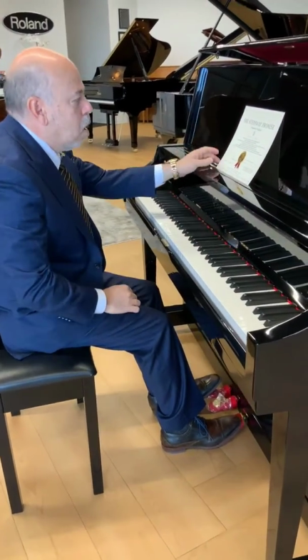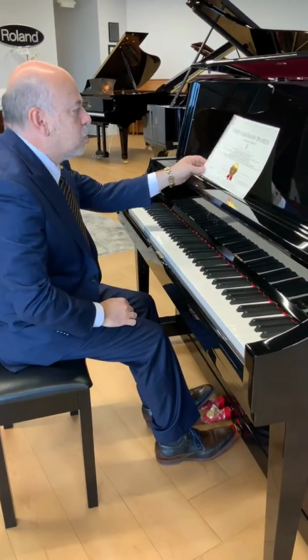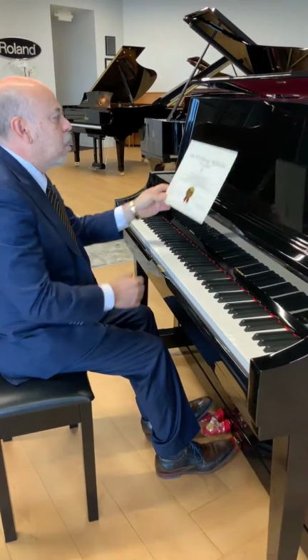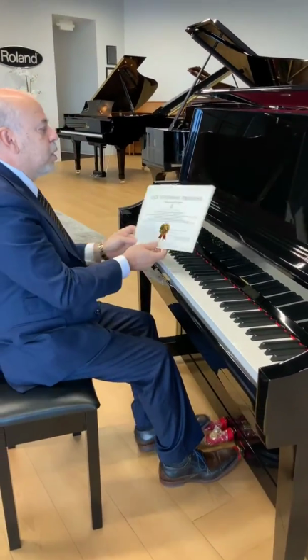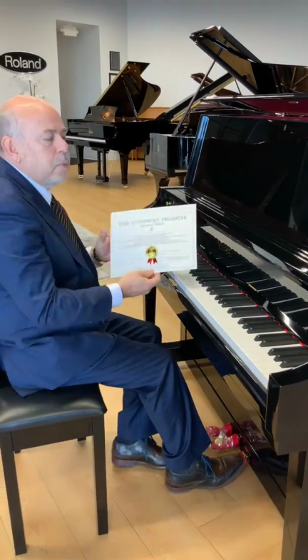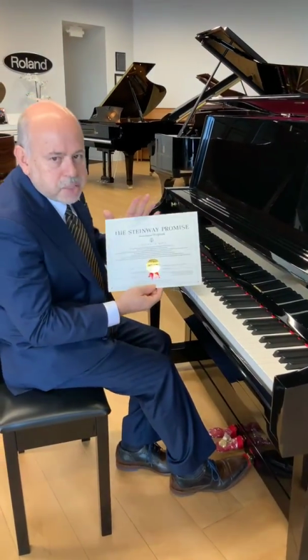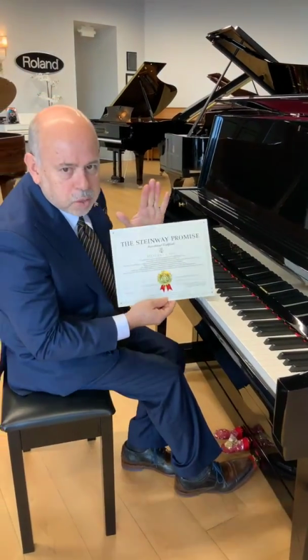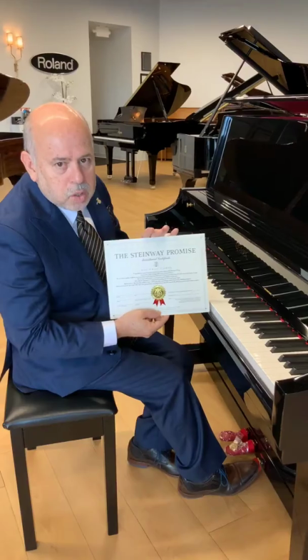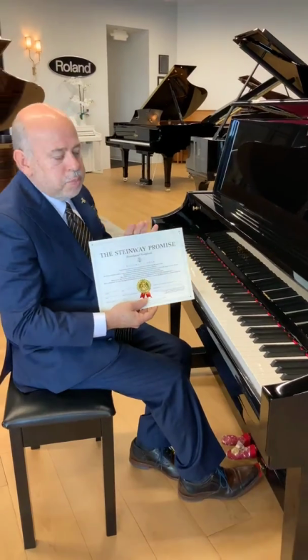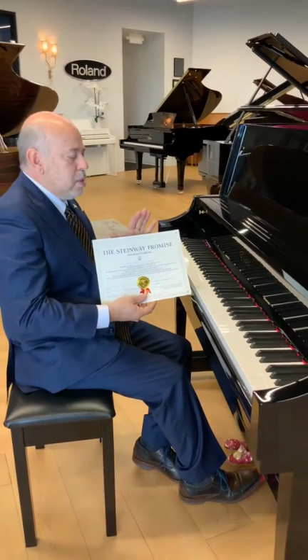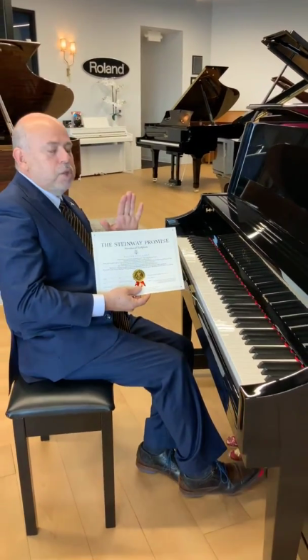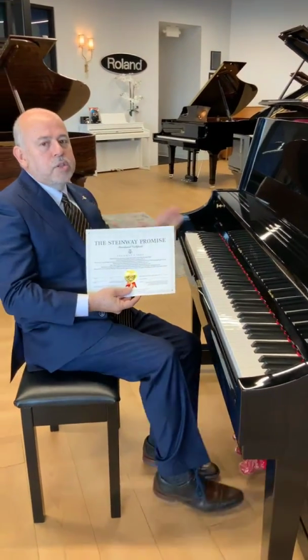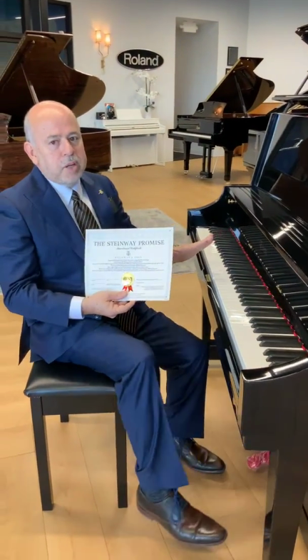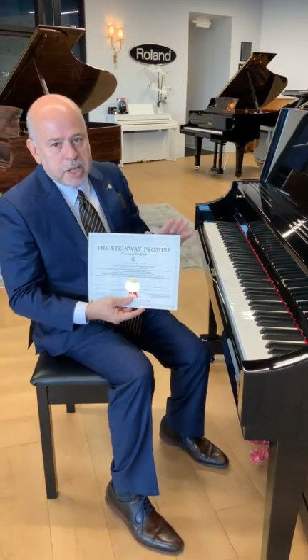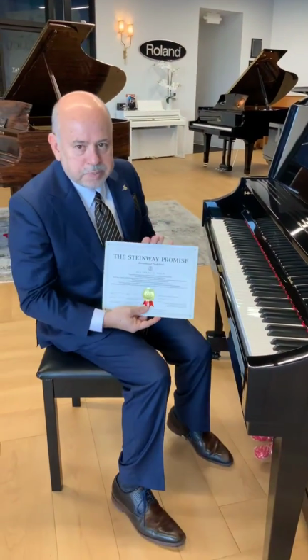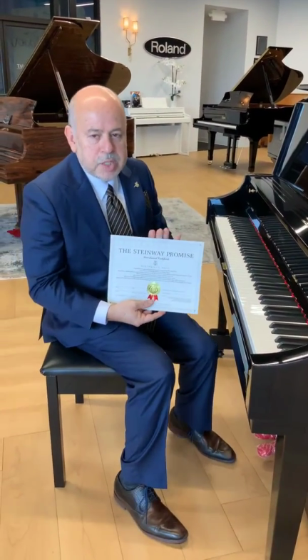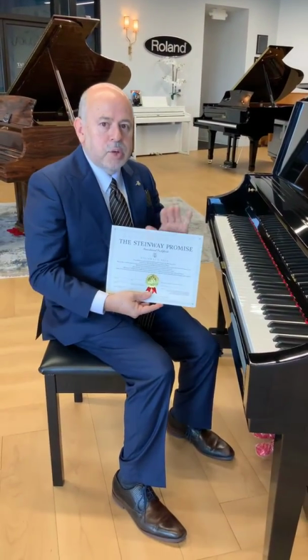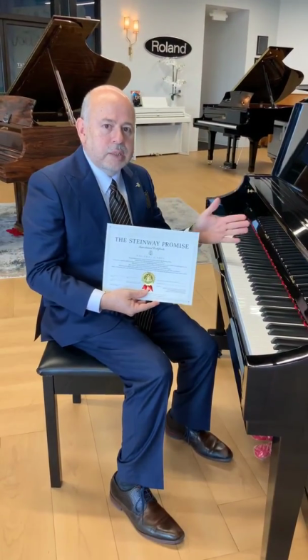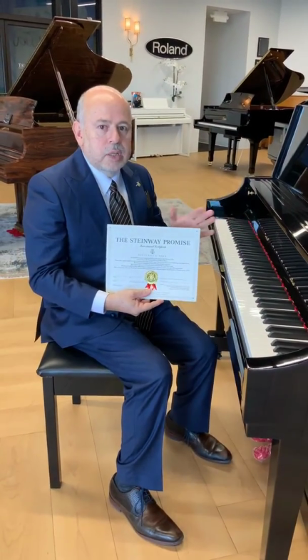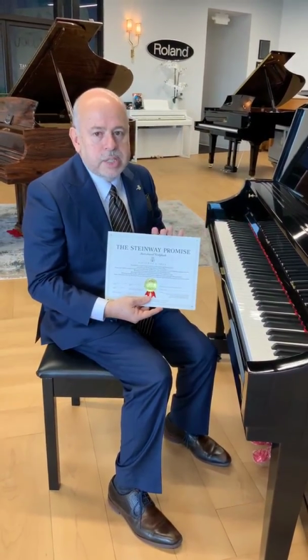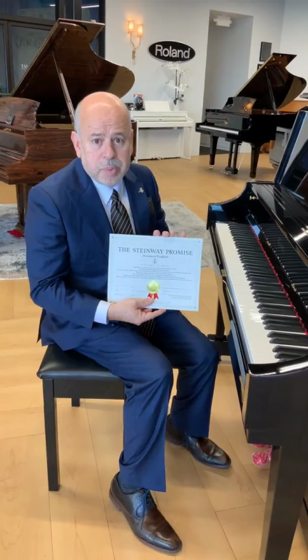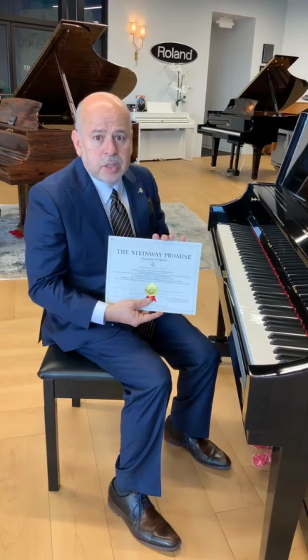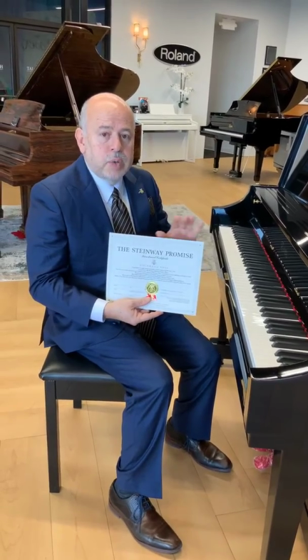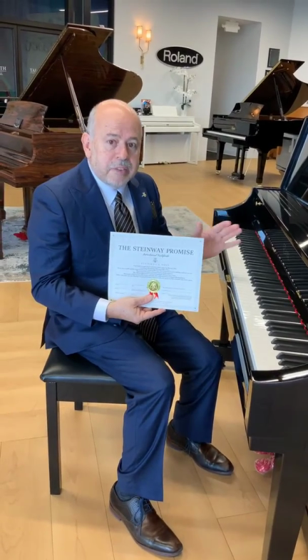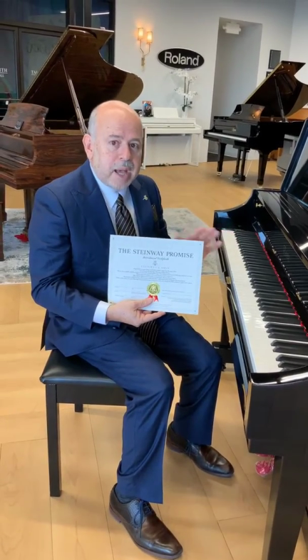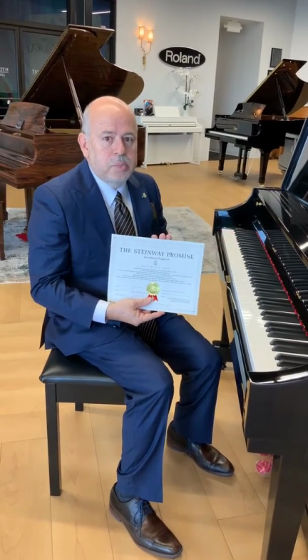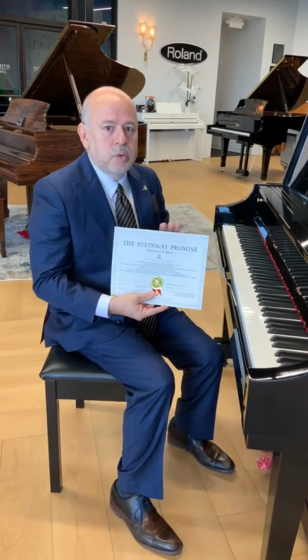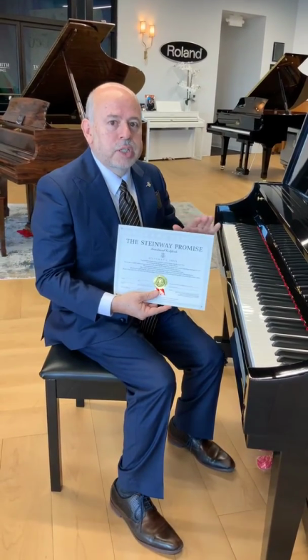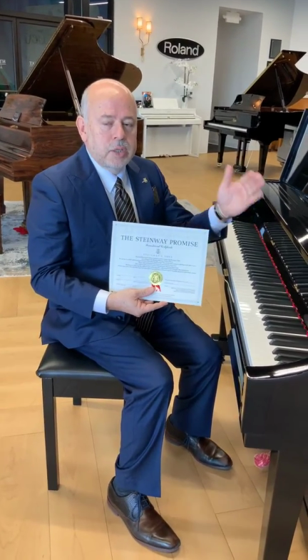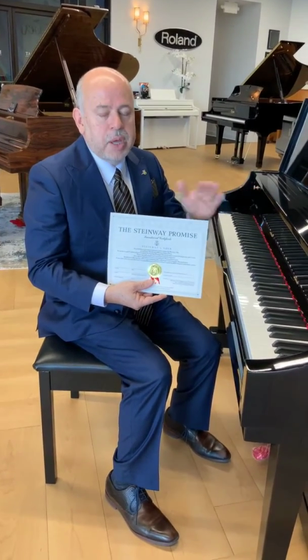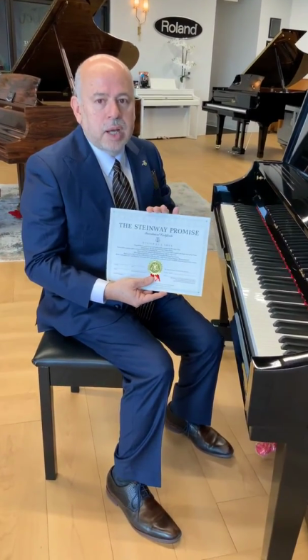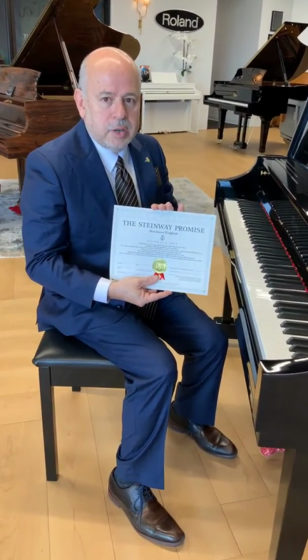Also, this piano comes with the Steiner Promise, which means that you can use this piano for 10 years. If you decide to upgrade to a Steiner piano, you will get everything back that you paid towards your next piano as a credit.